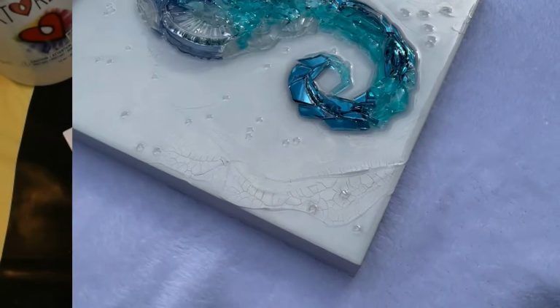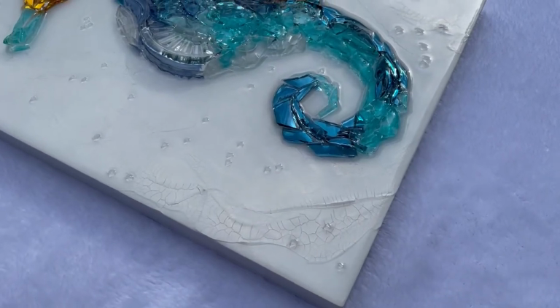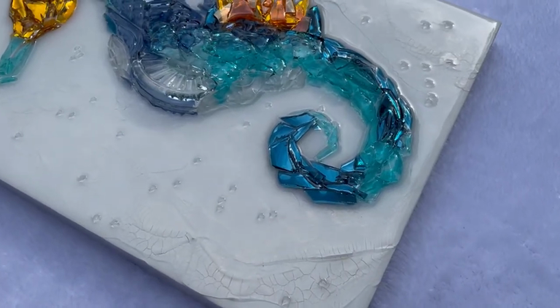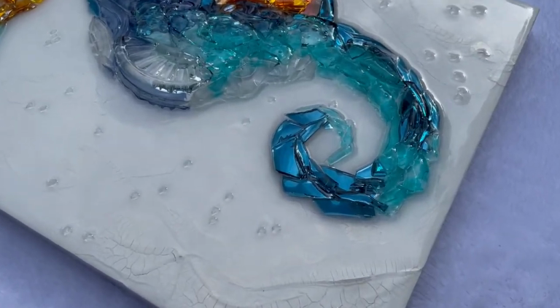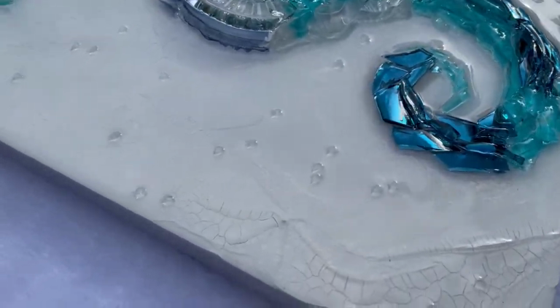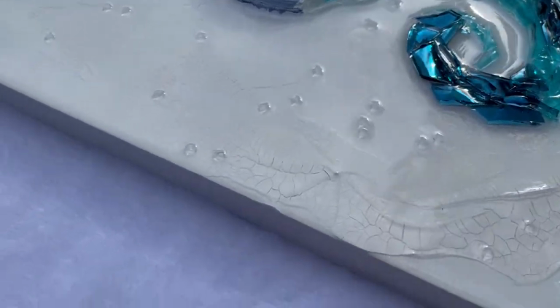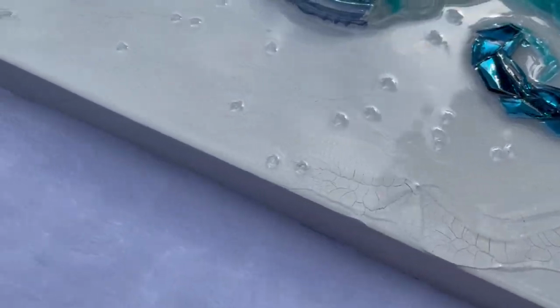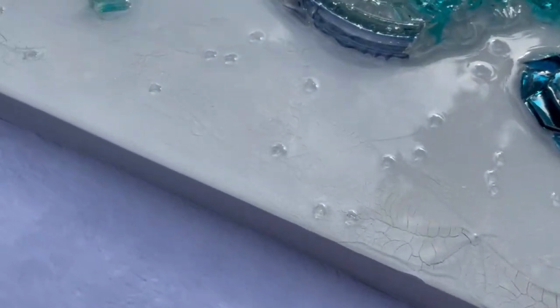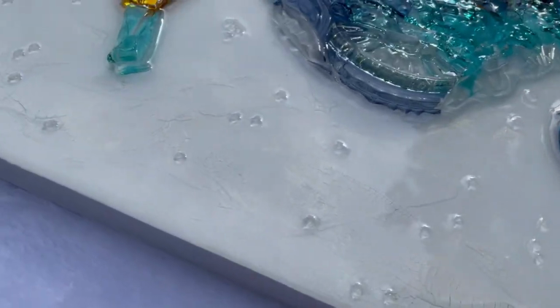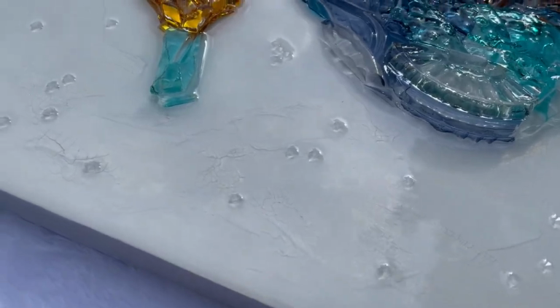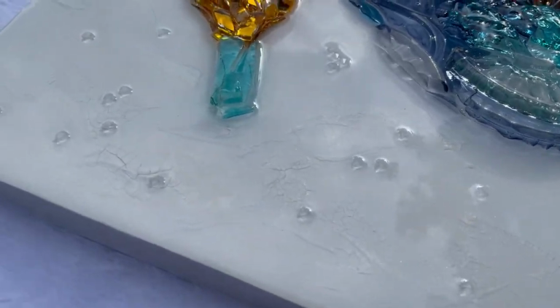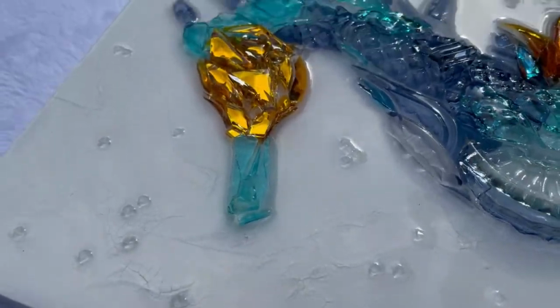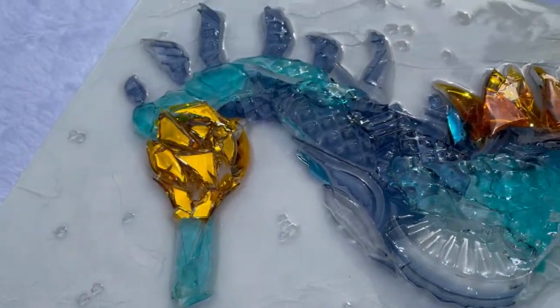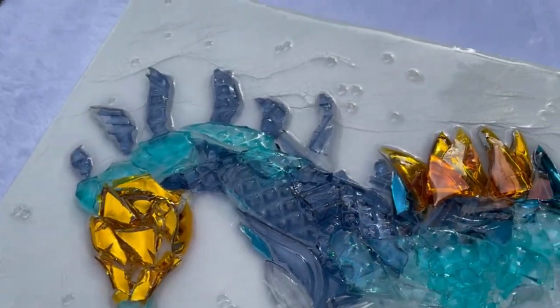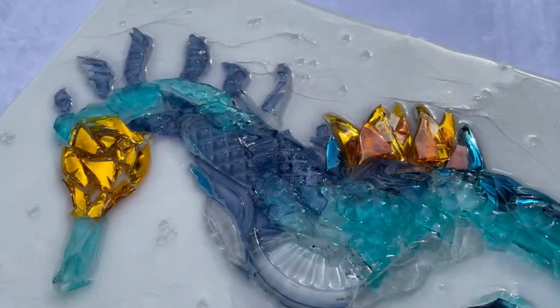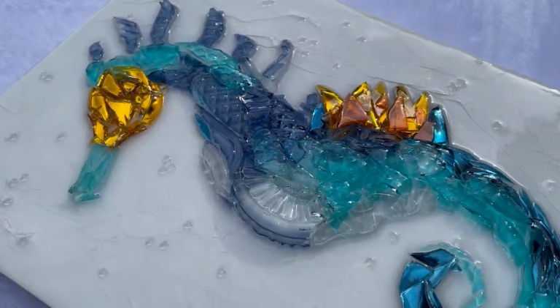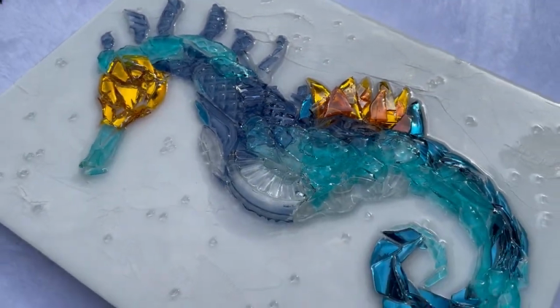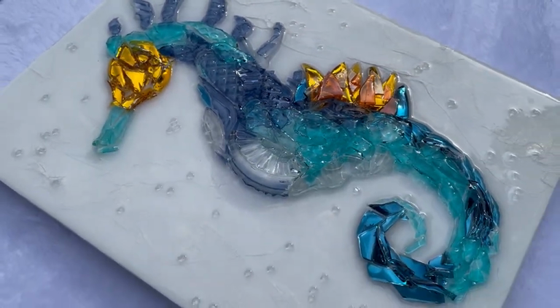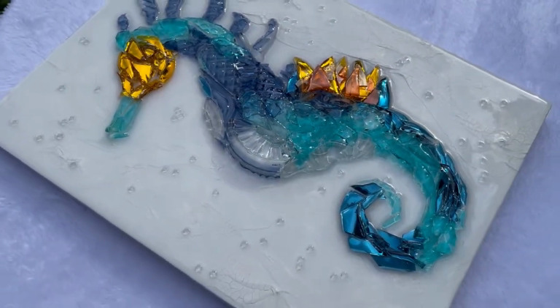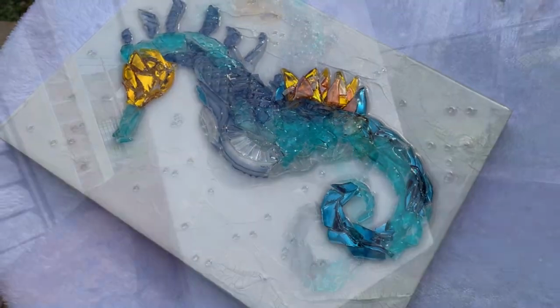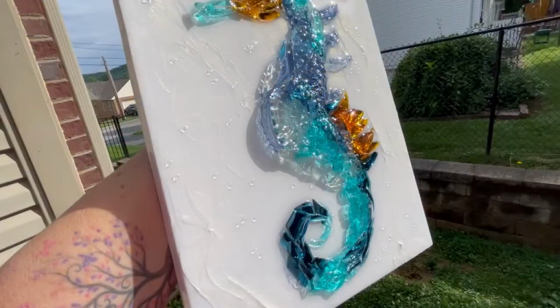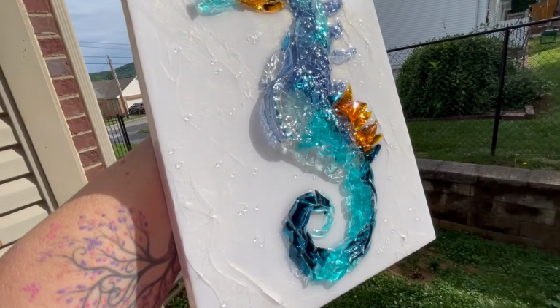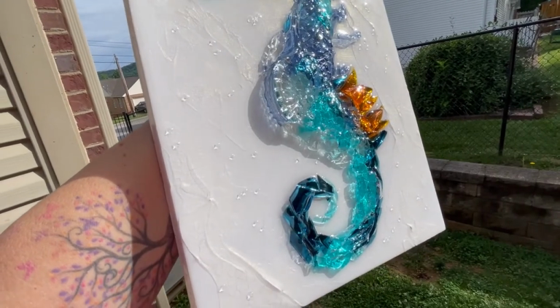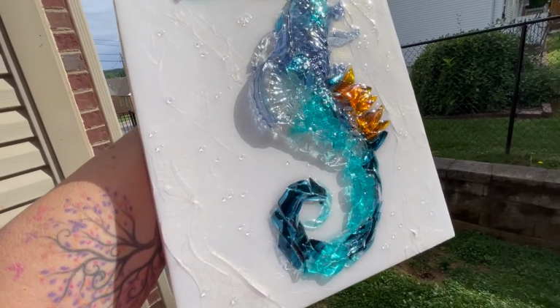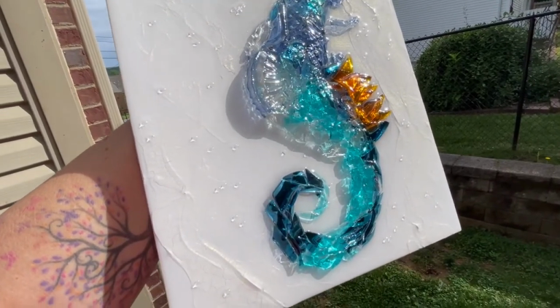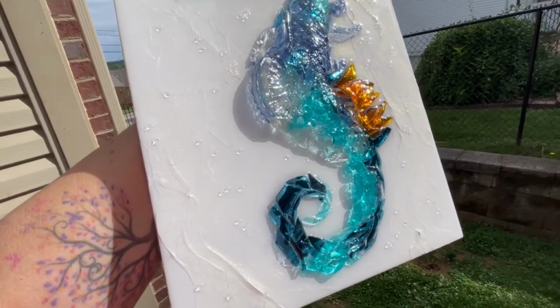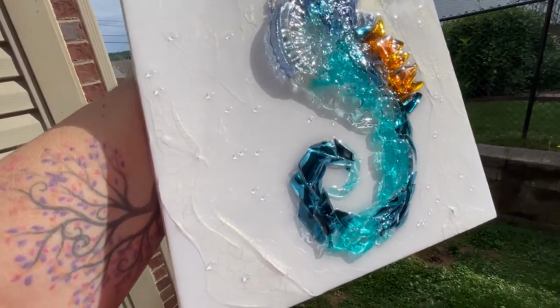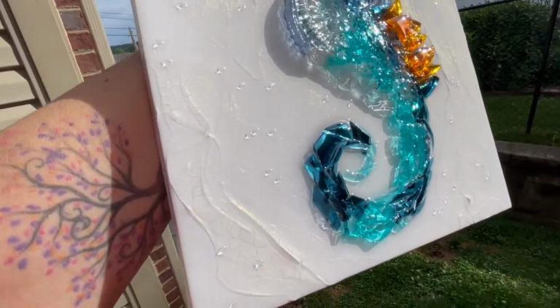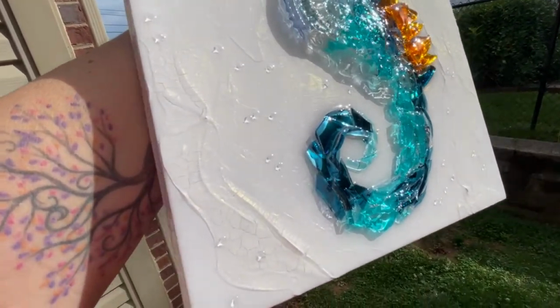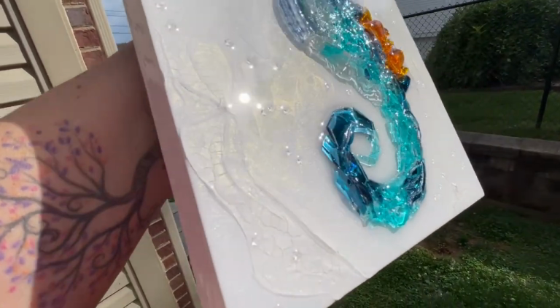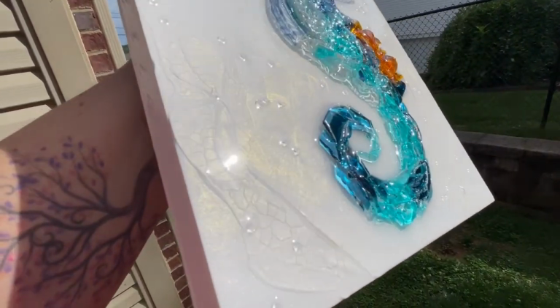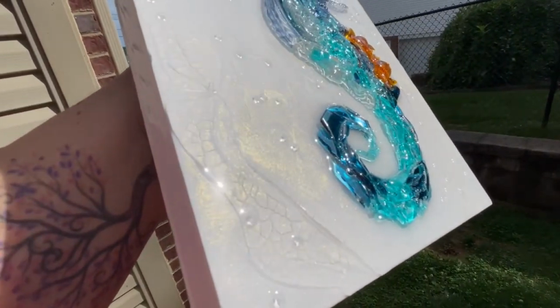And here's our beautiful sparkly seahorse! I'm fighting with the sun and the clouds to get this video. But anyway, I went ahead and added some little pieces of glass to the back.